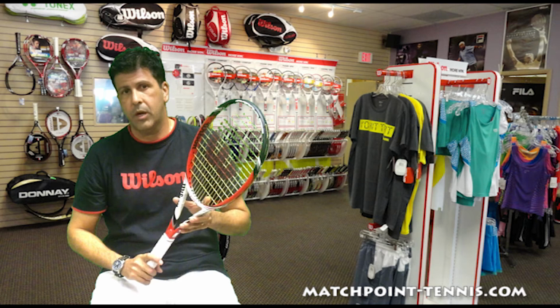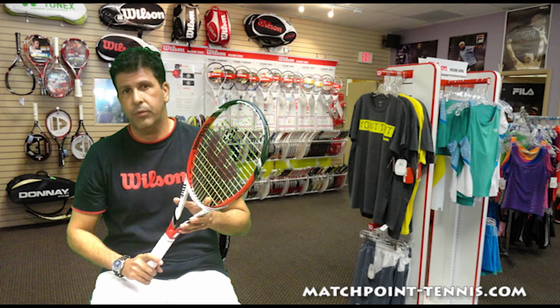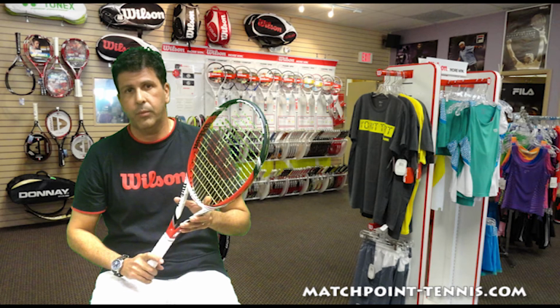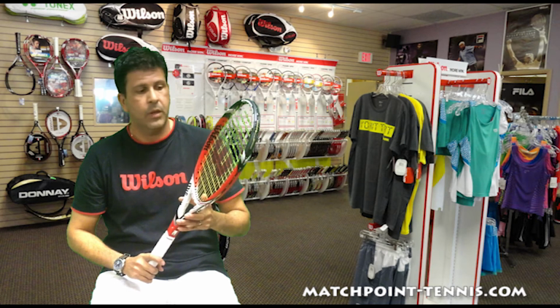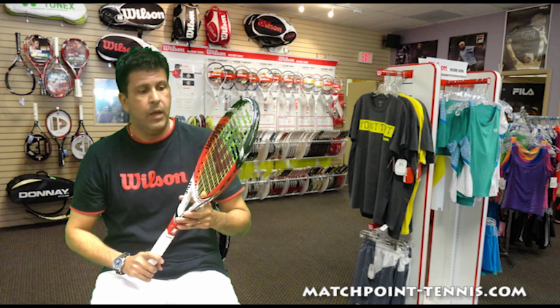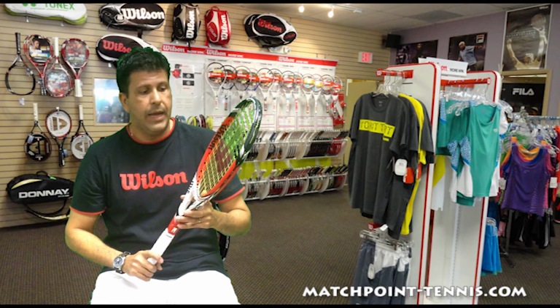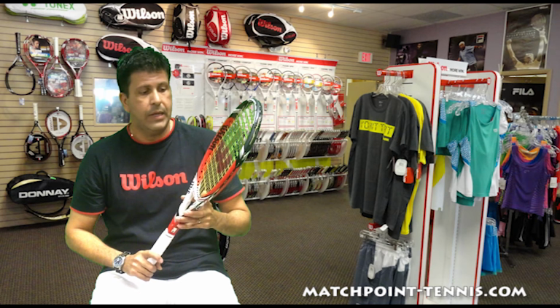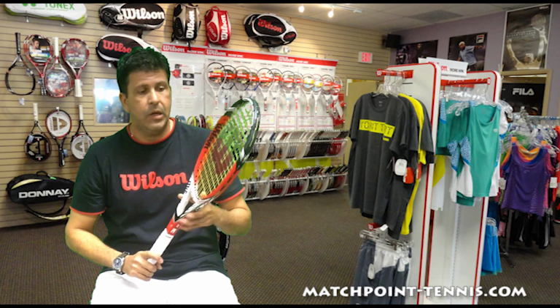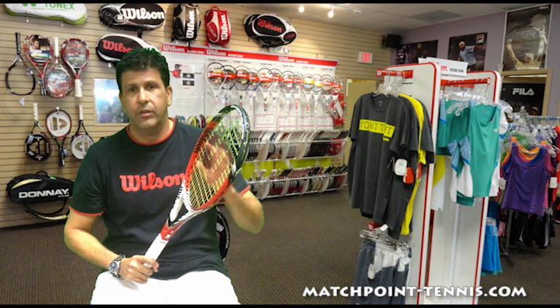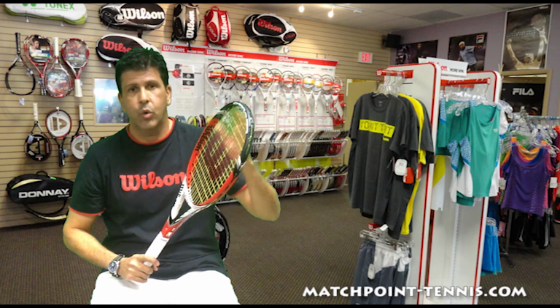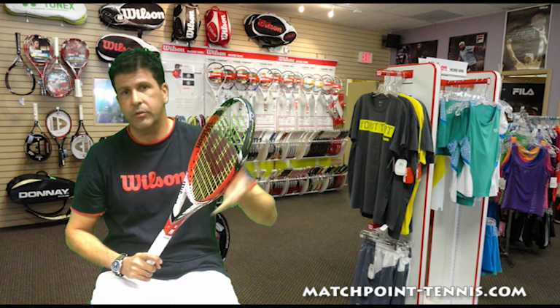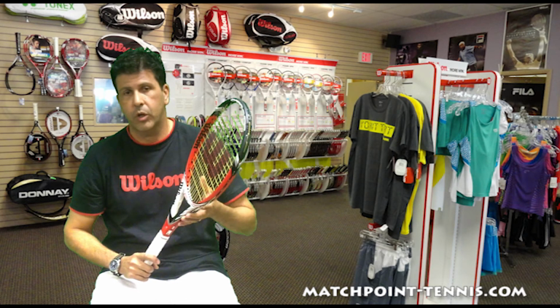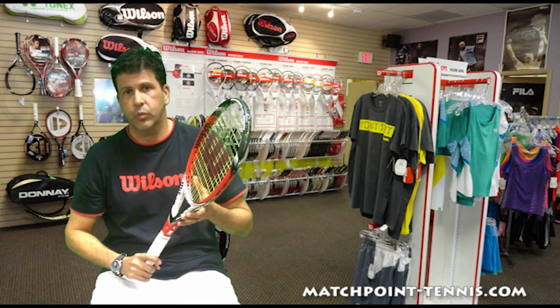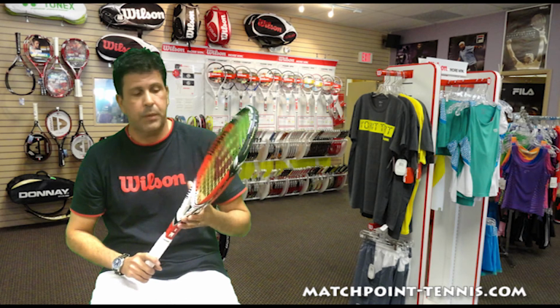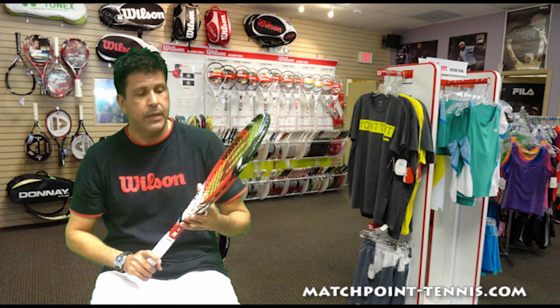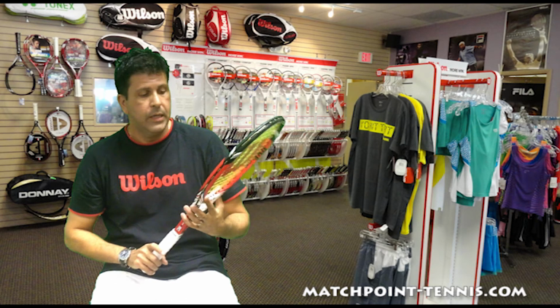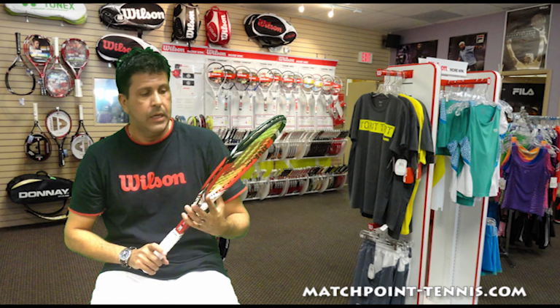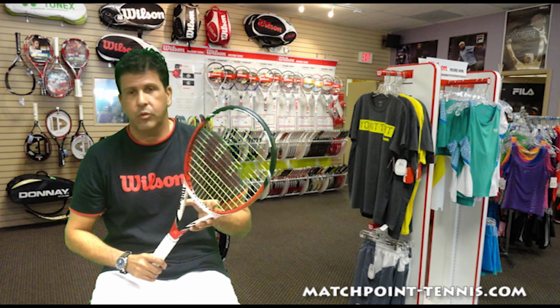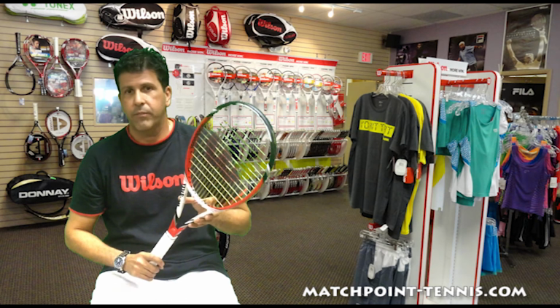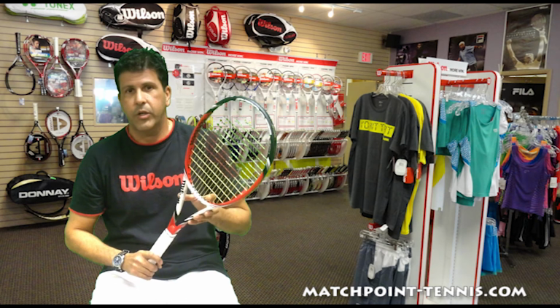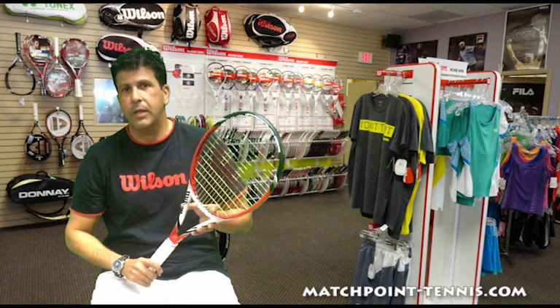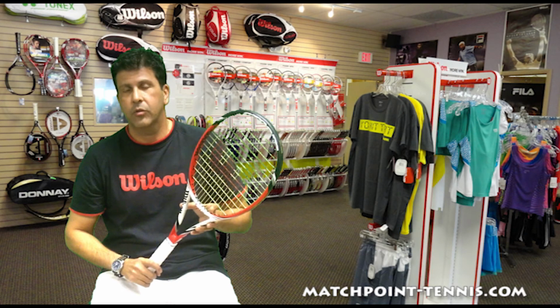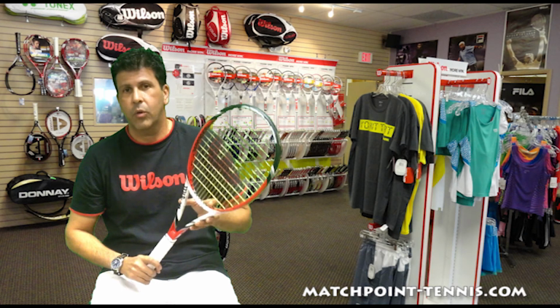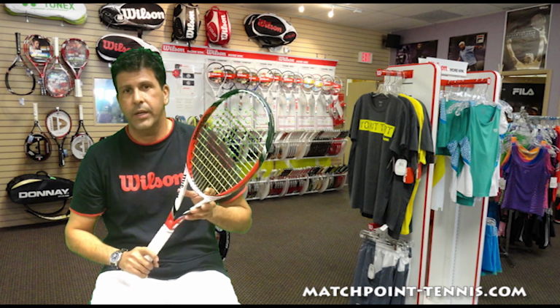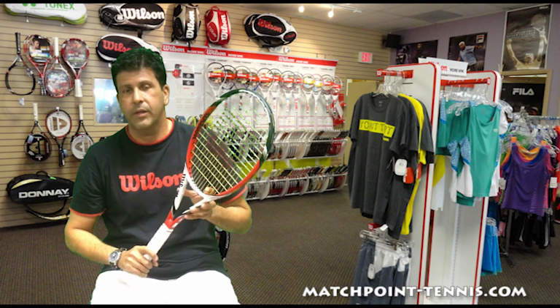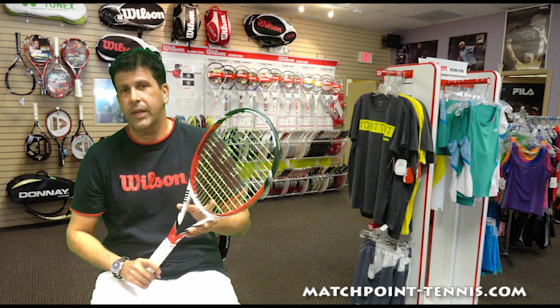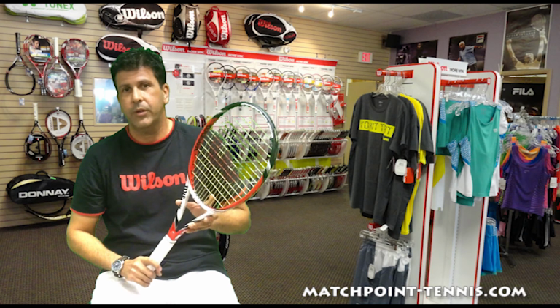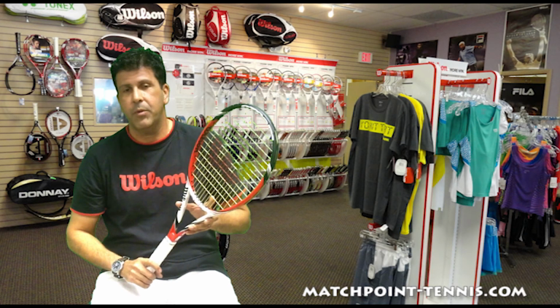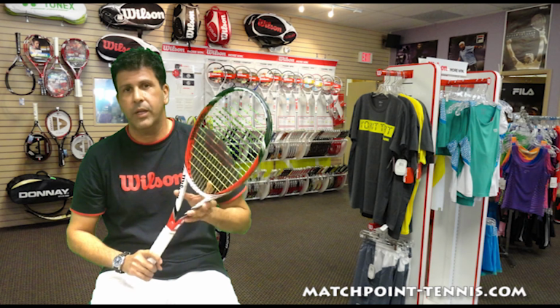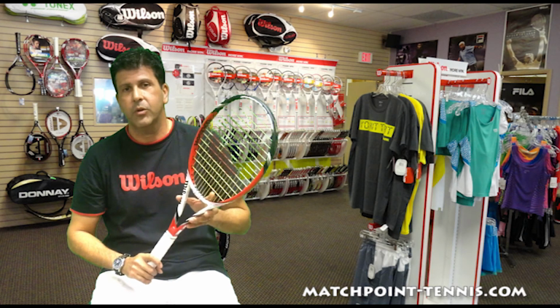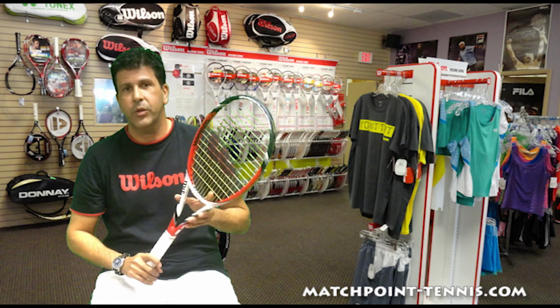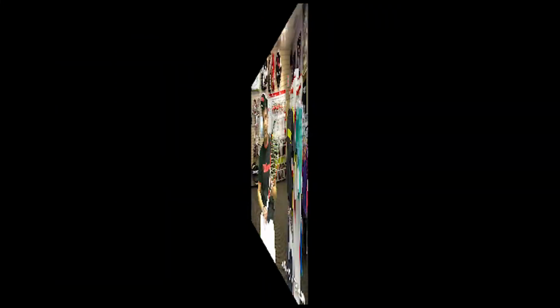I invite you to come out to the store and take it out for a demo and let us know what you think.